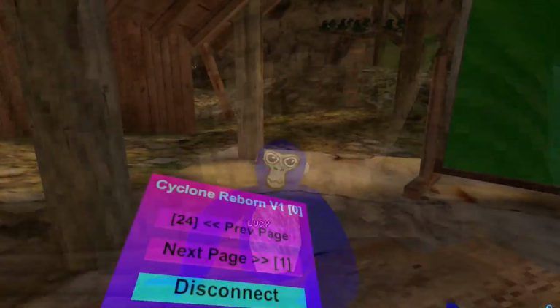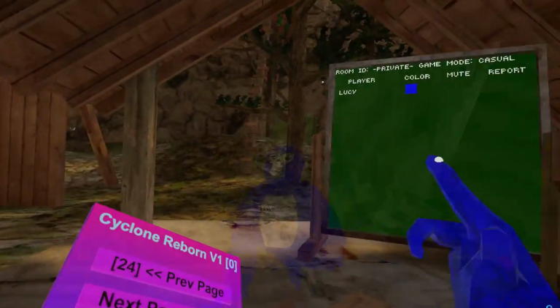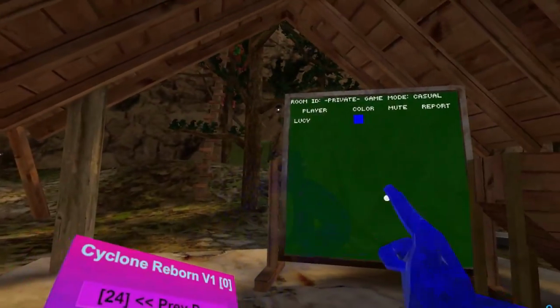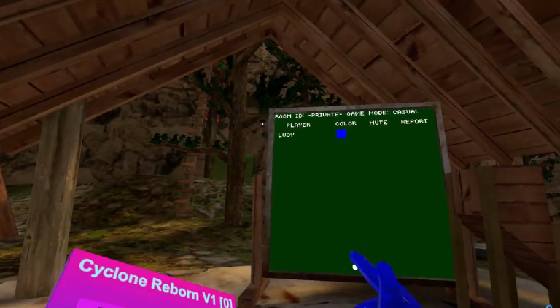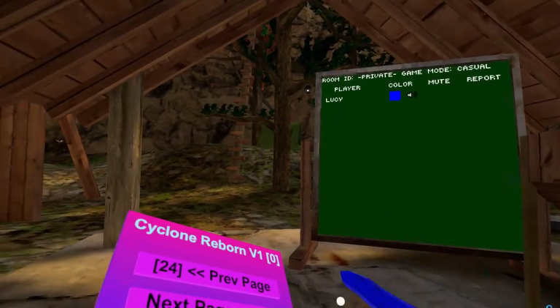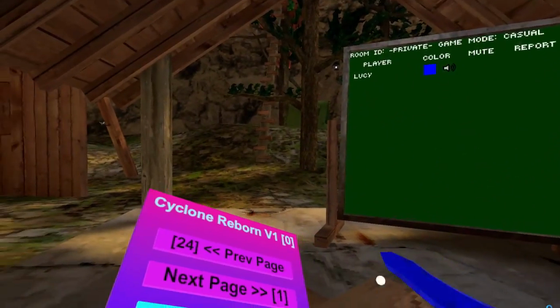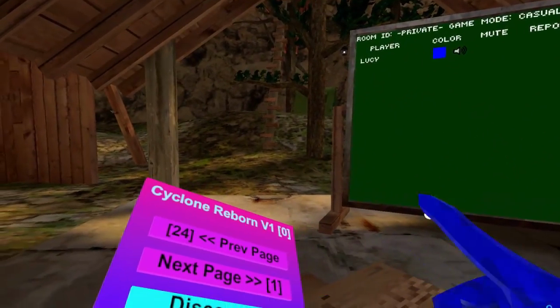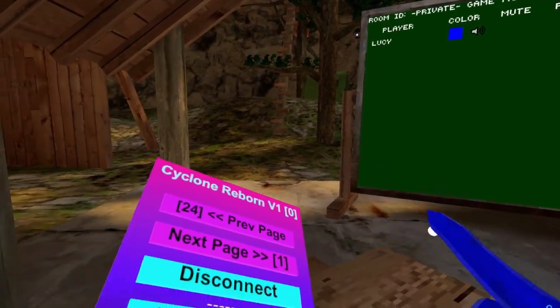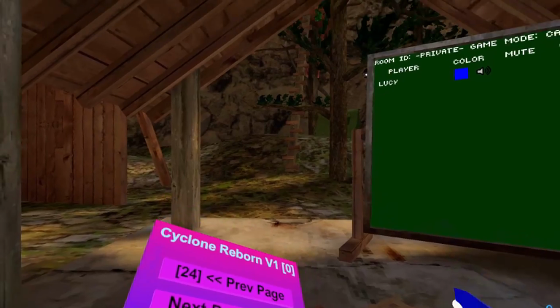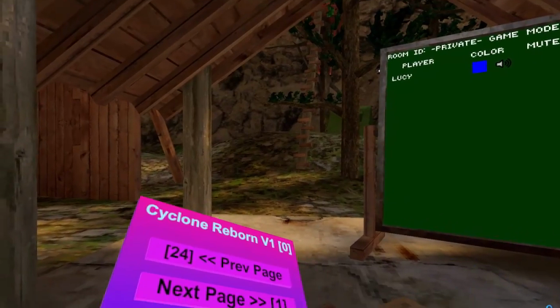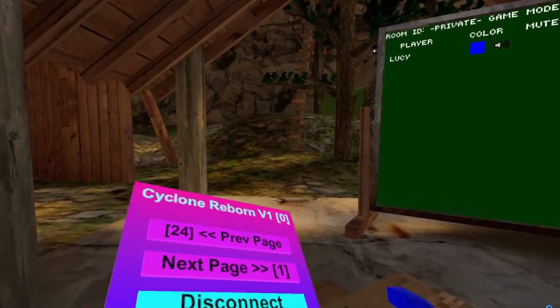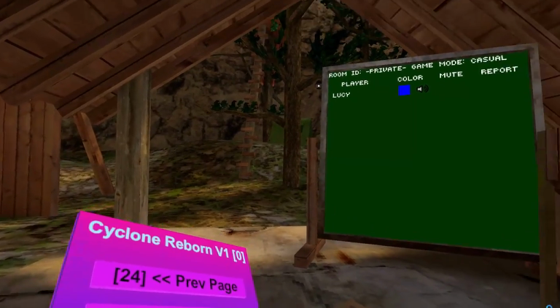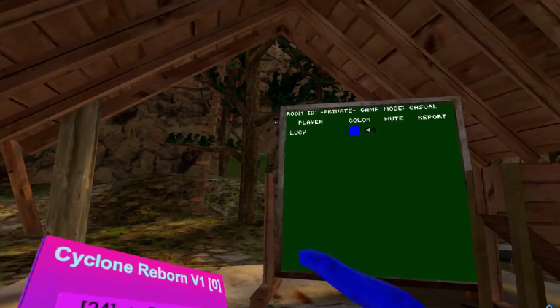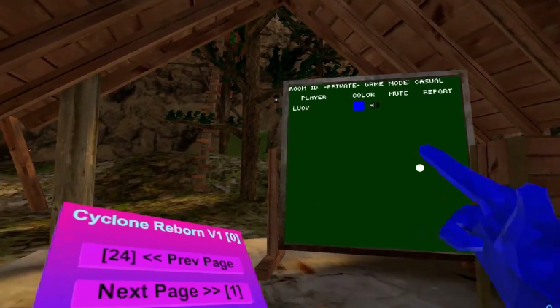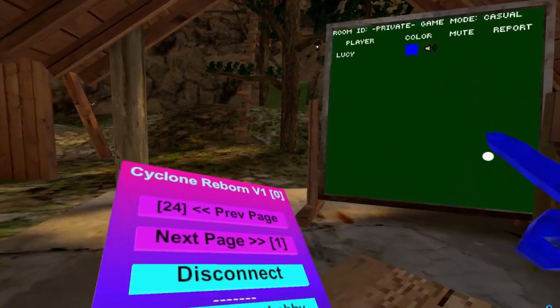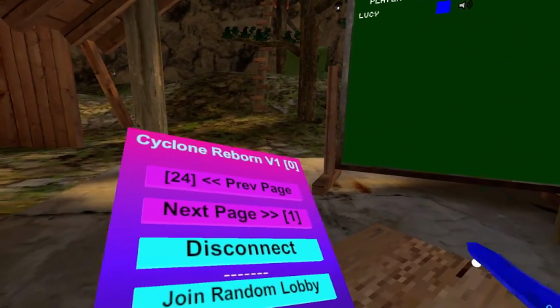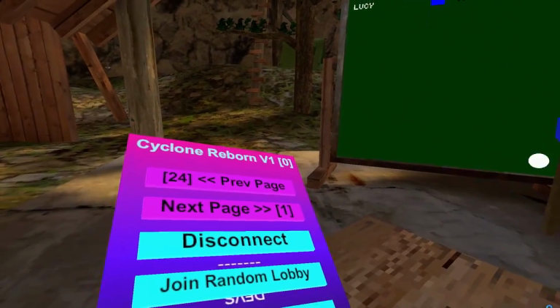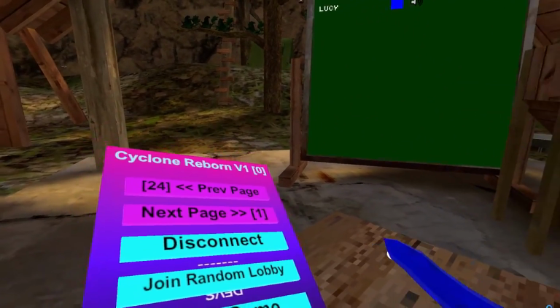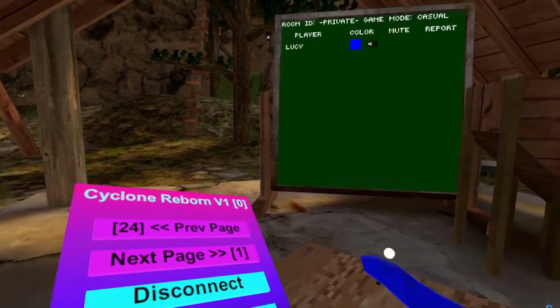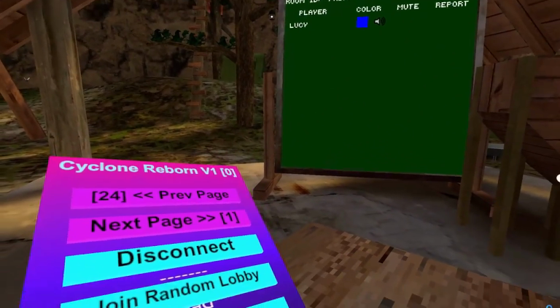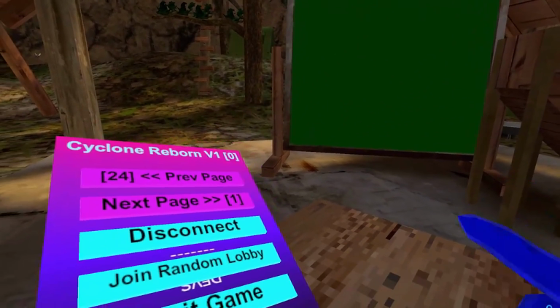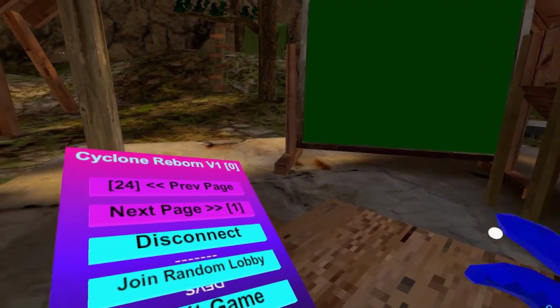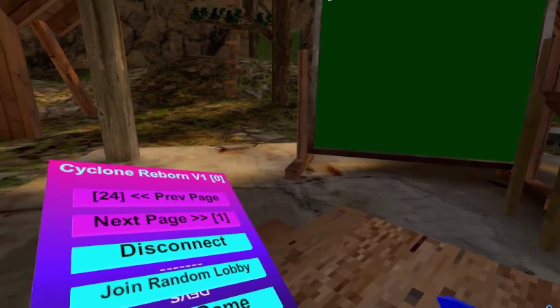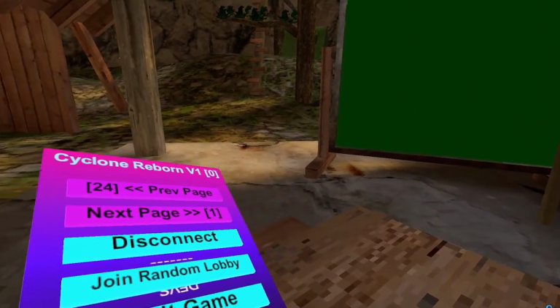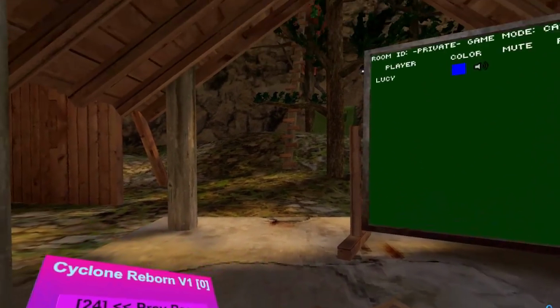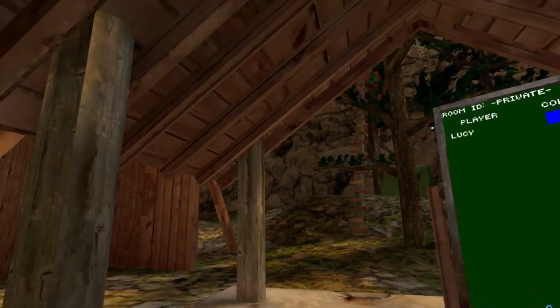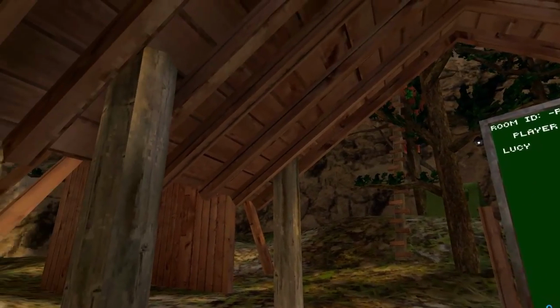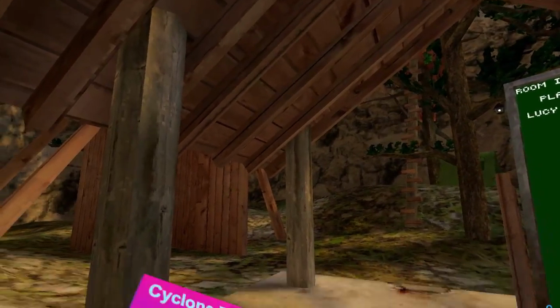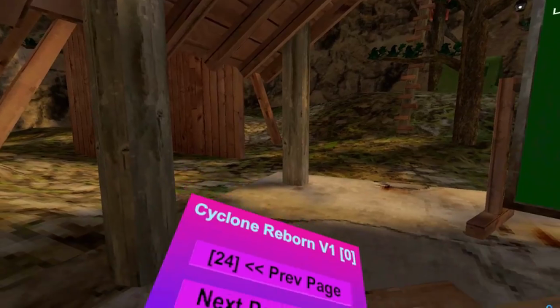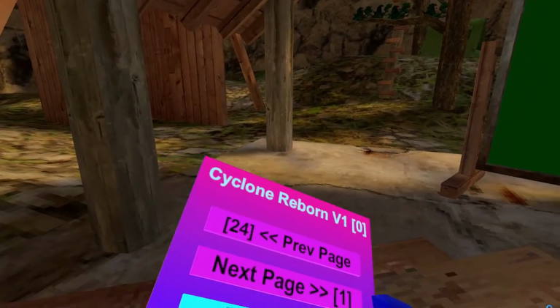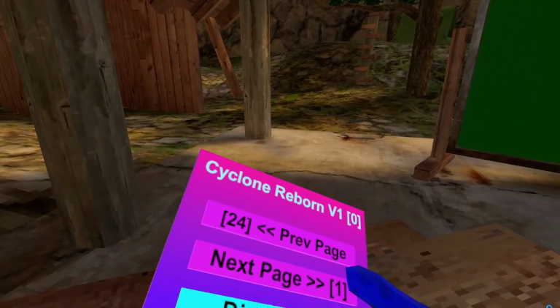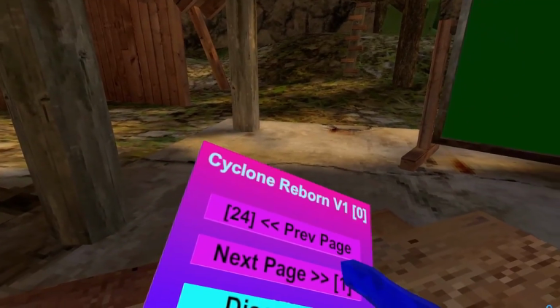Okay, so the first mod is Disconnect — it disconnects you from the lobby. Join Random Lobby joins a random lobby. Quit game quits your game. First person camera just puts on first person camera.